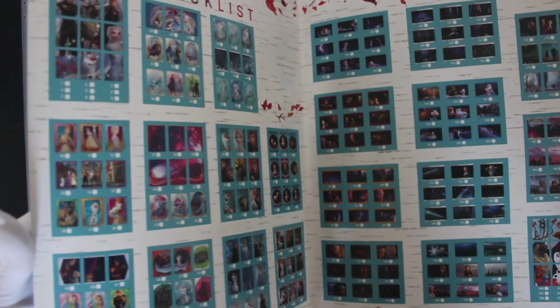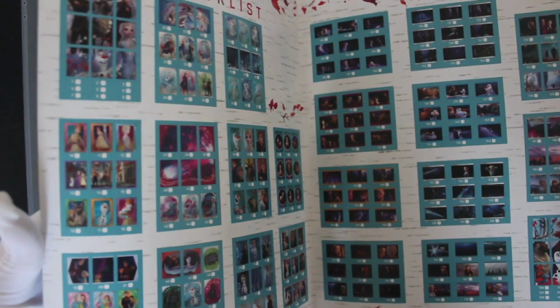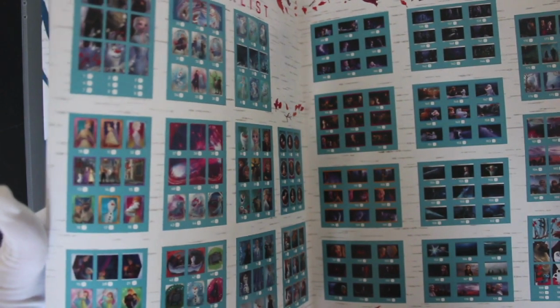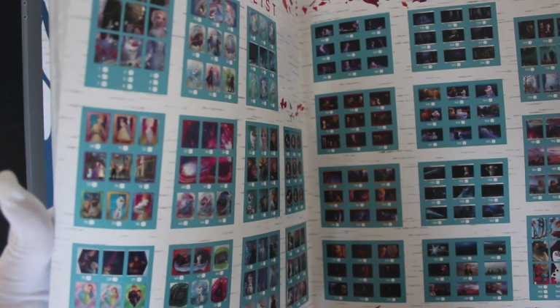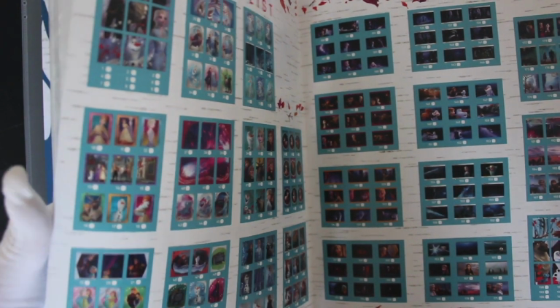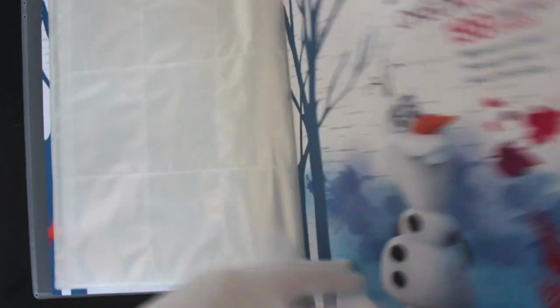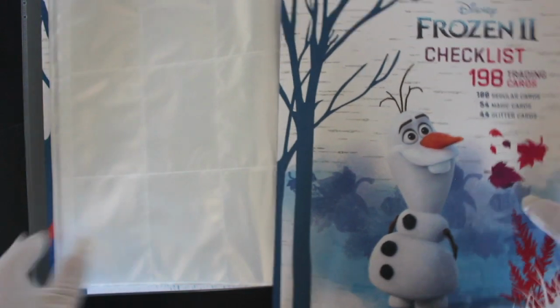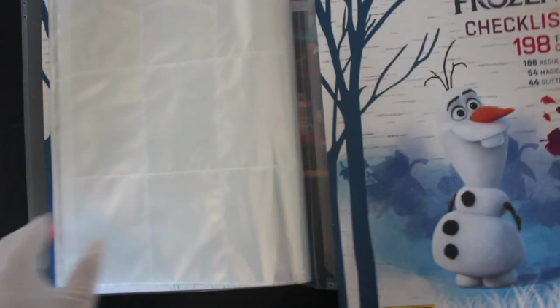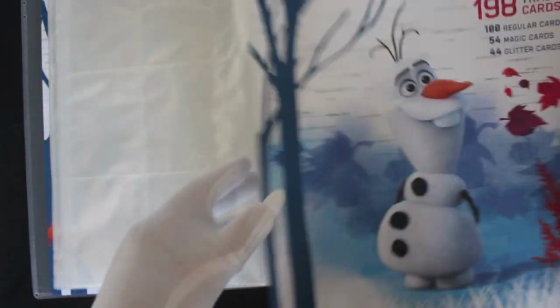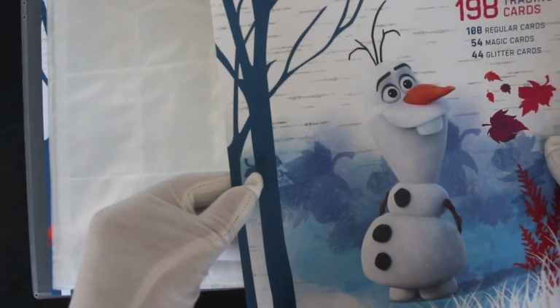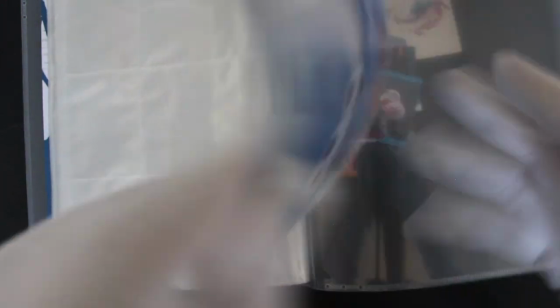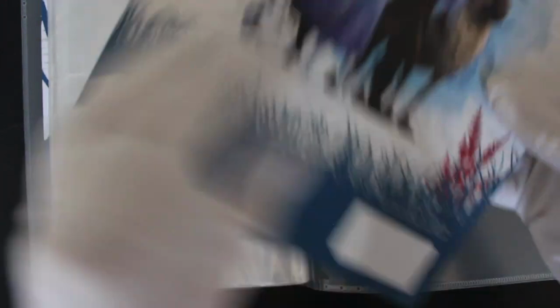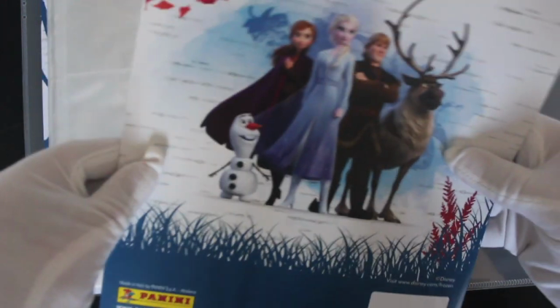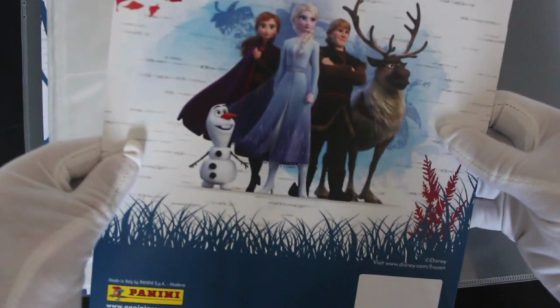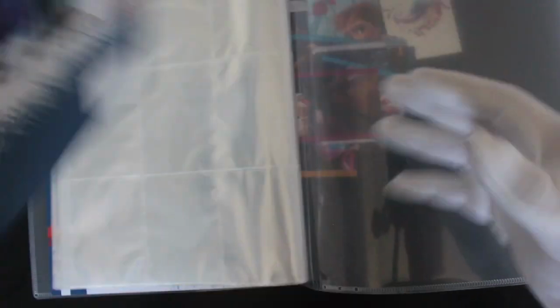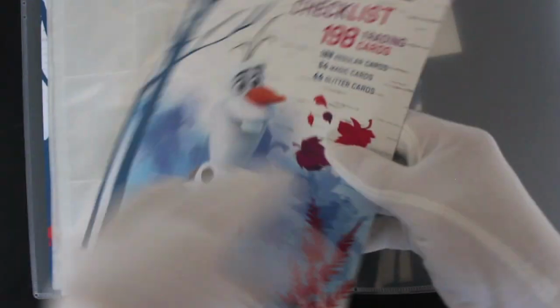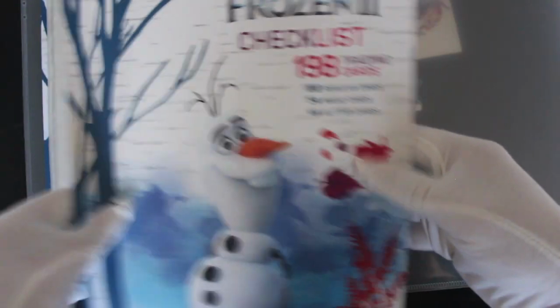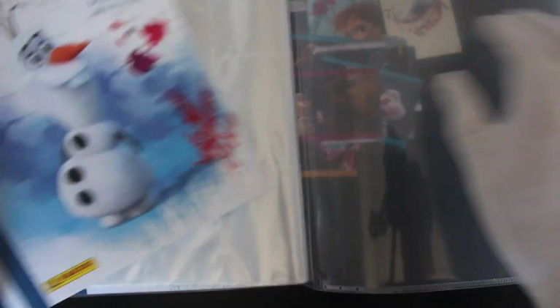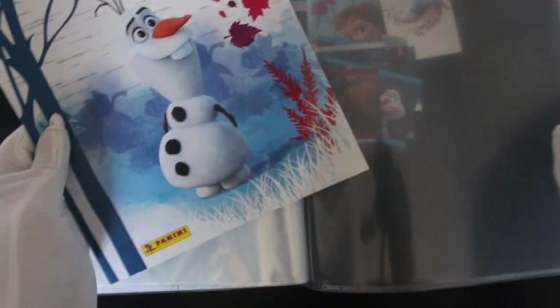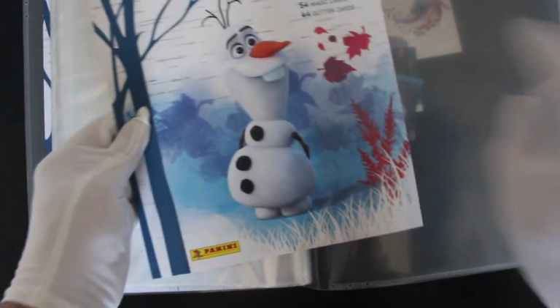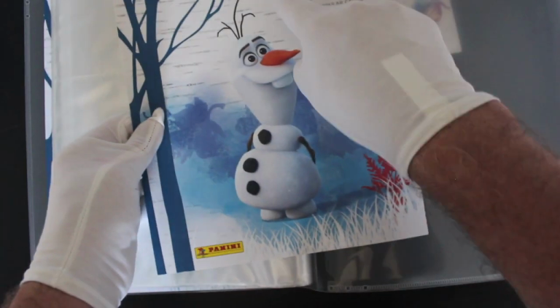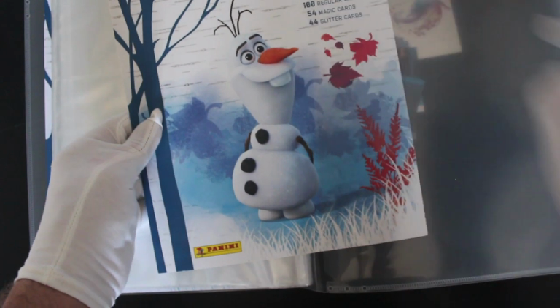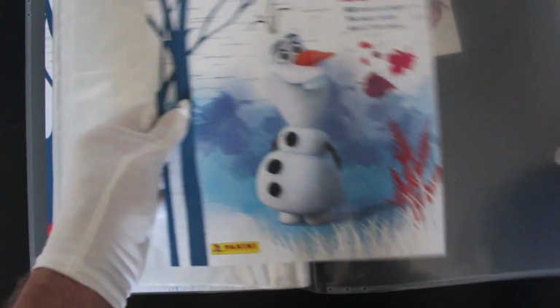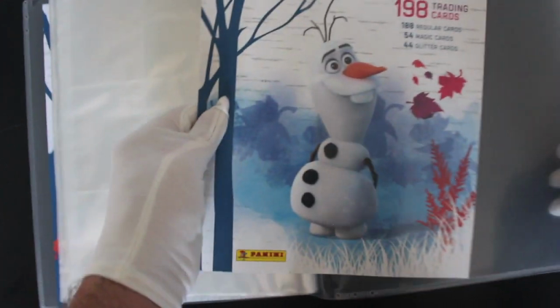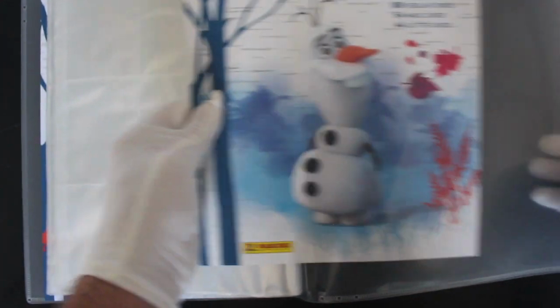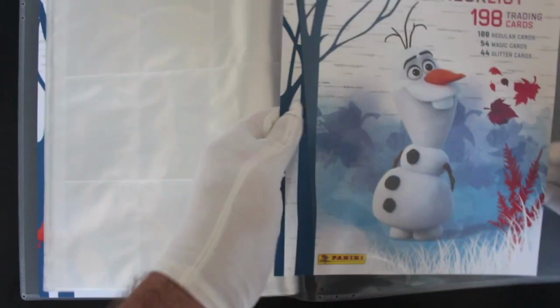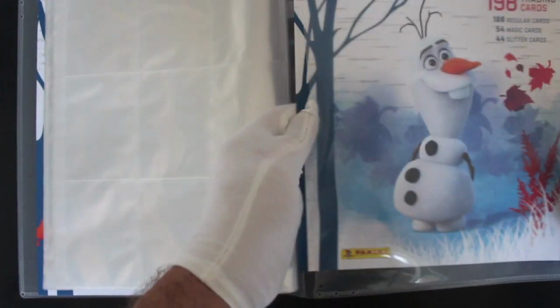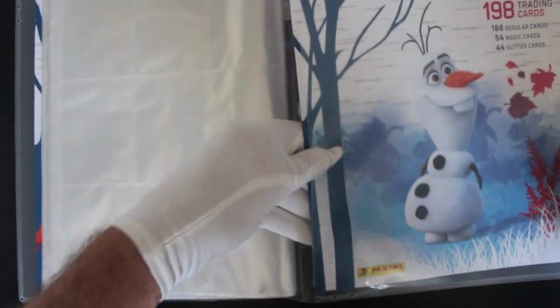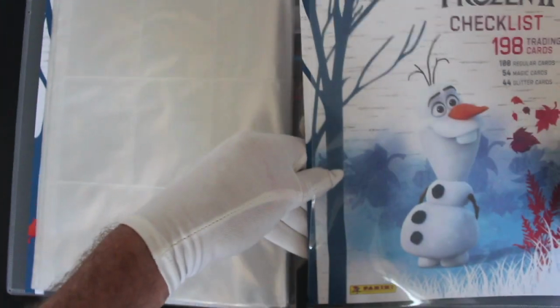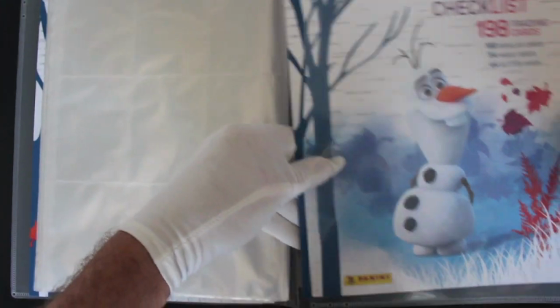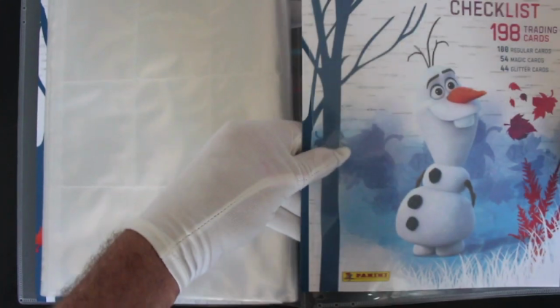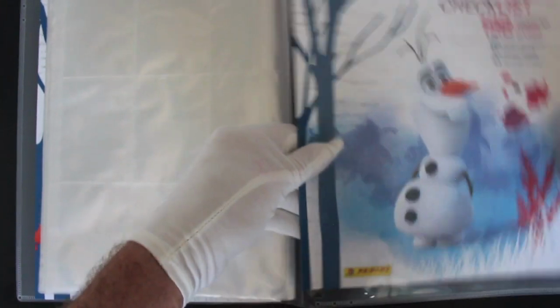I'll have to have a look through that later to see how many we've got. It says right there — checklist. Tony, open your eyes! Right, well, that's it for the Christmas special.